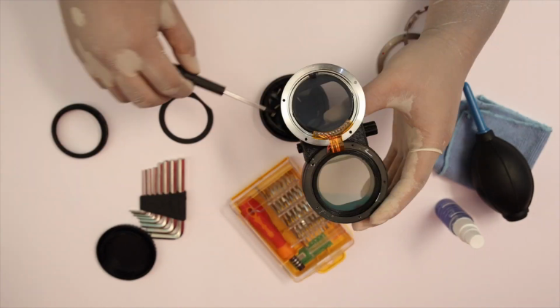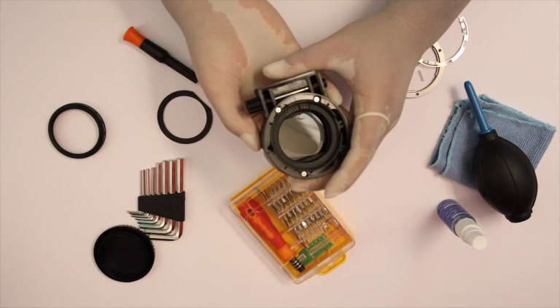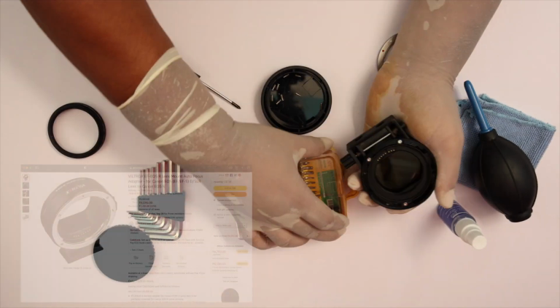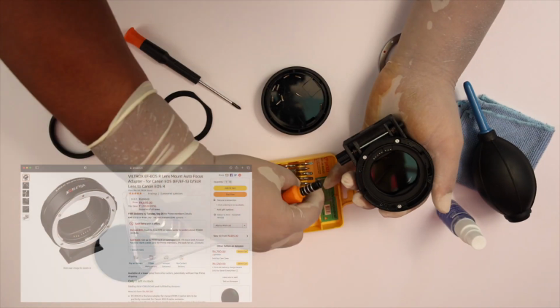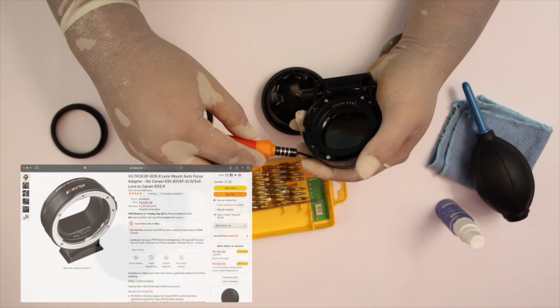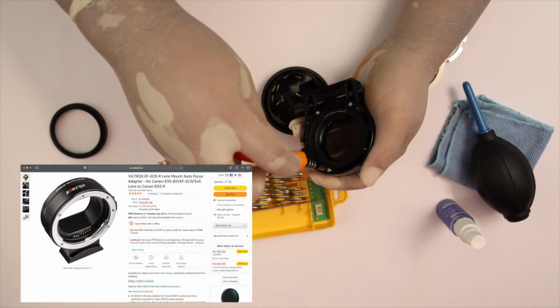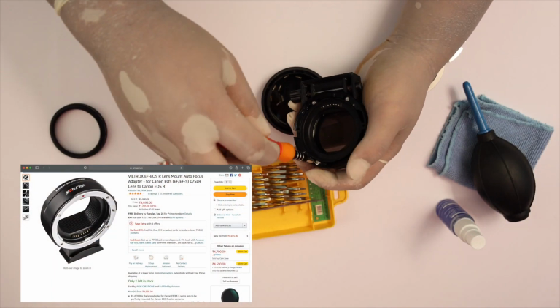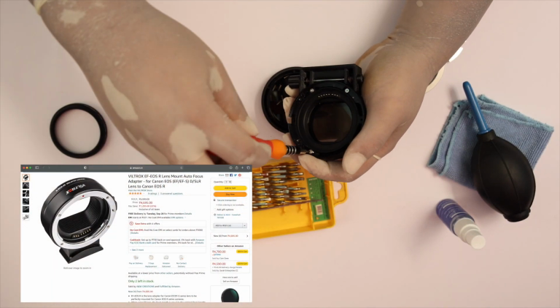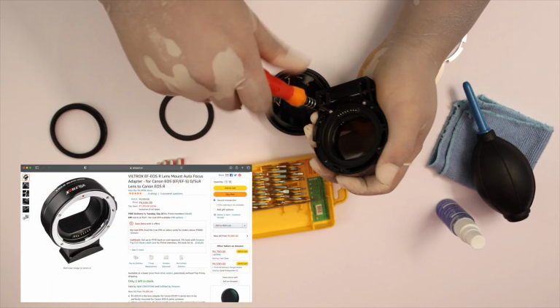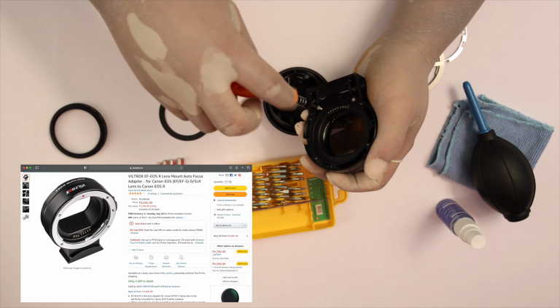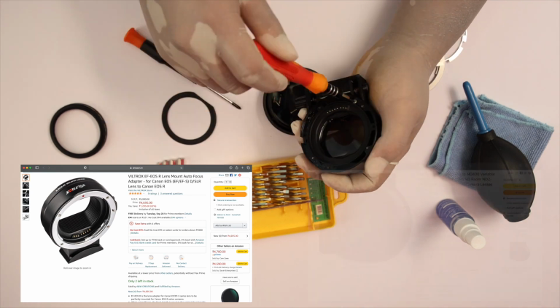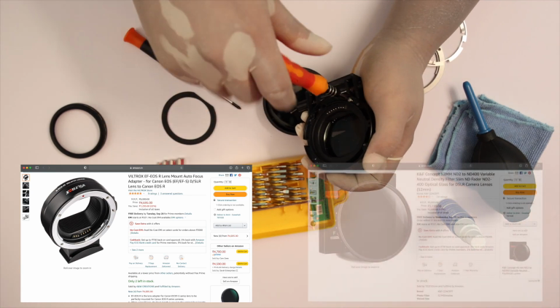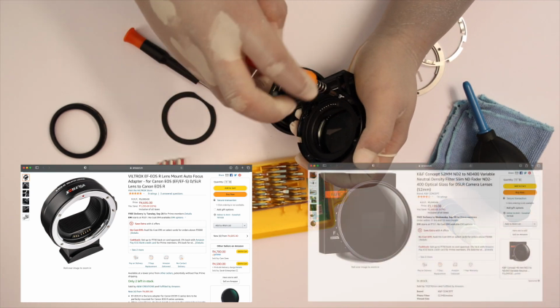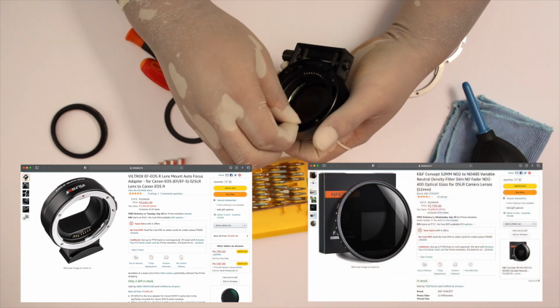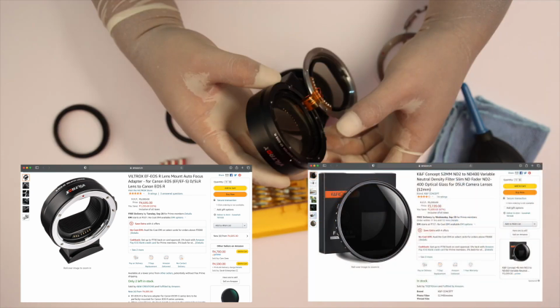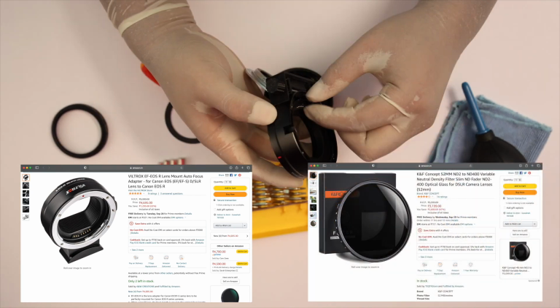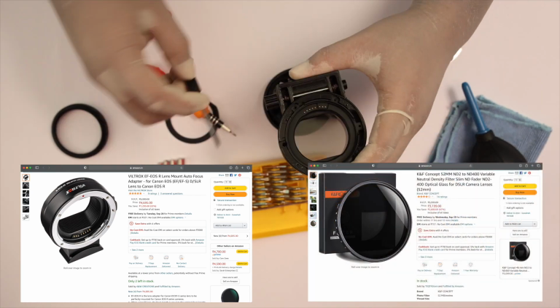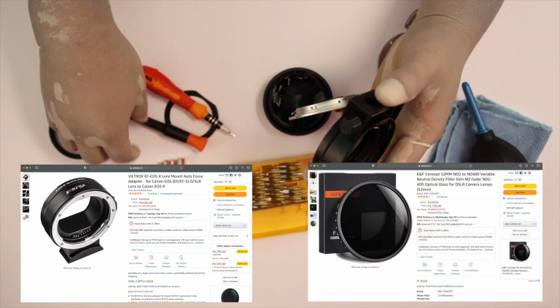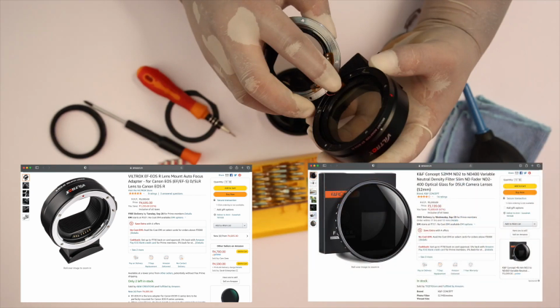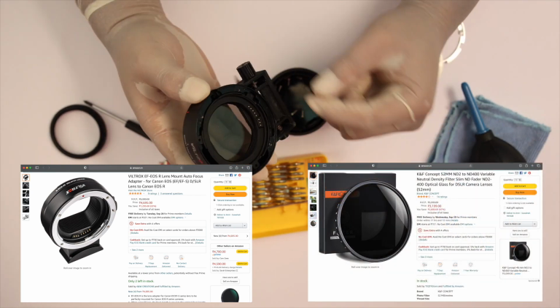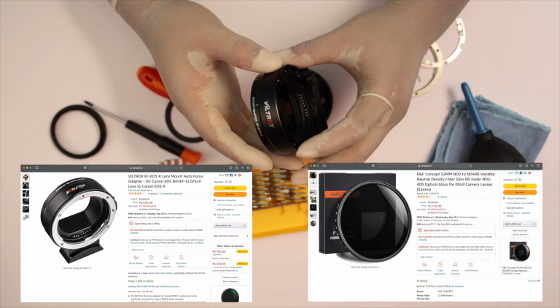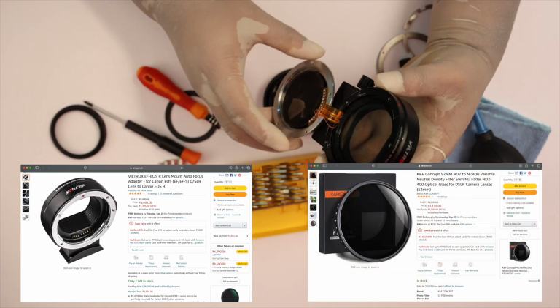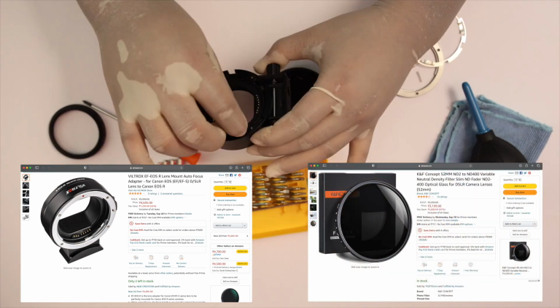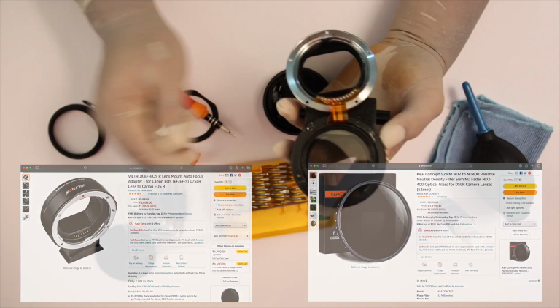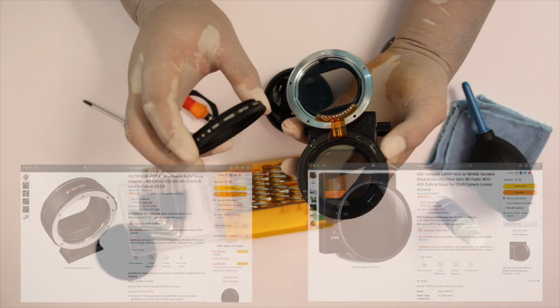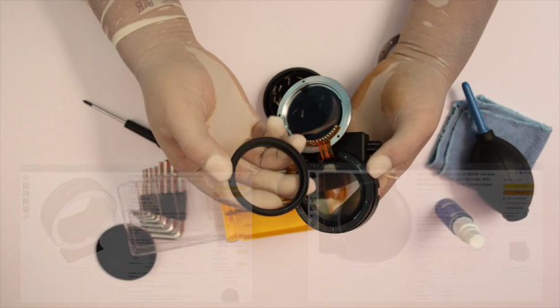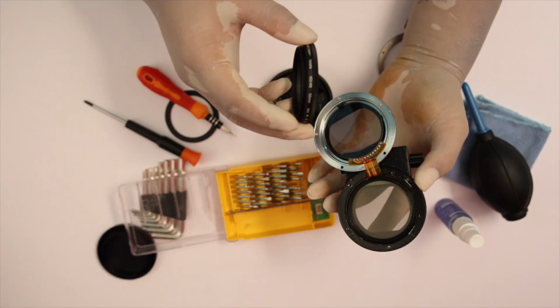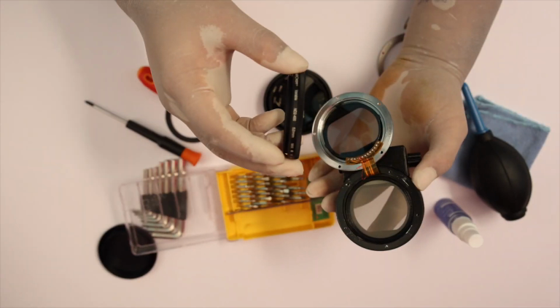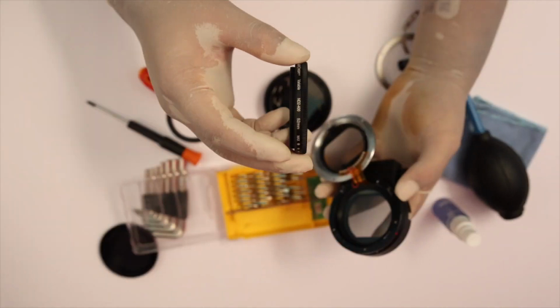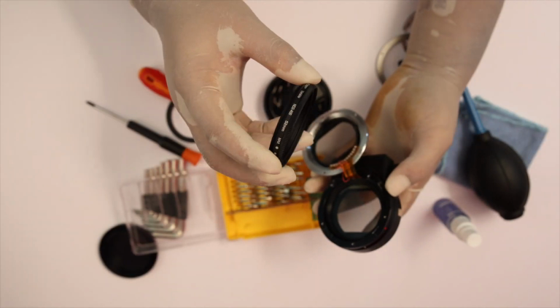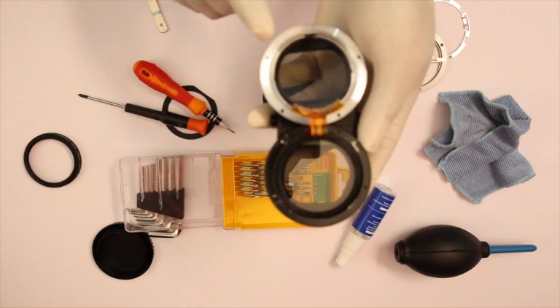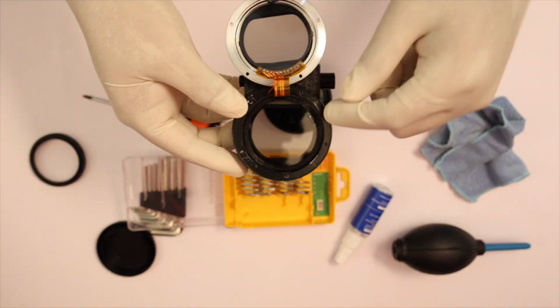So I bought a cheaper adapter from Viltrox and a variable ND filter from K&F Concept, which are easily available on Amazon. Buying links will be in the description.